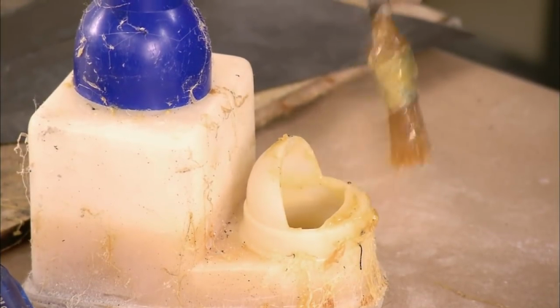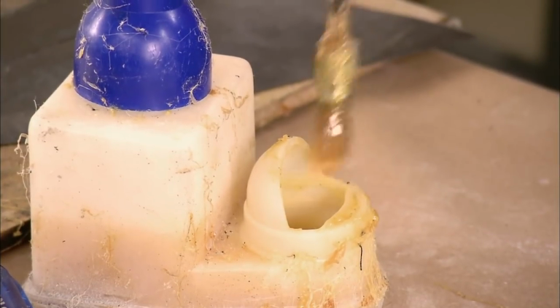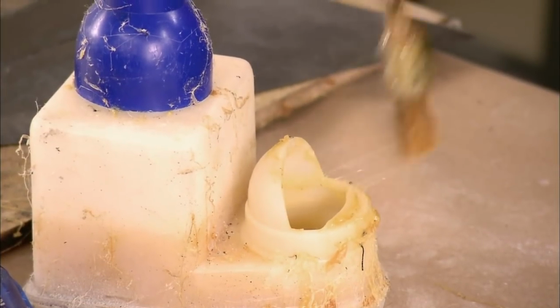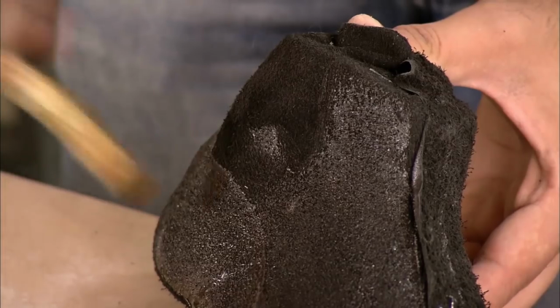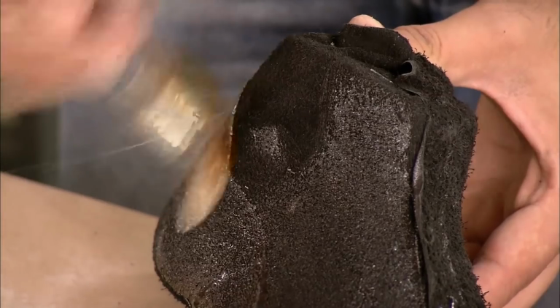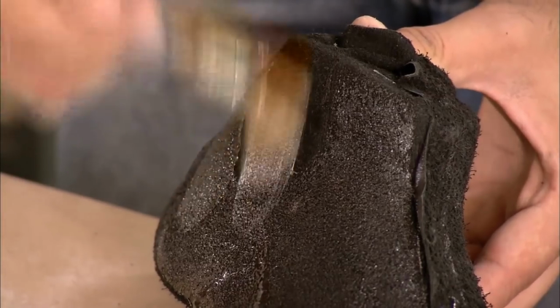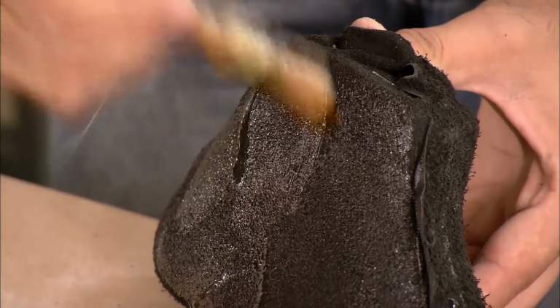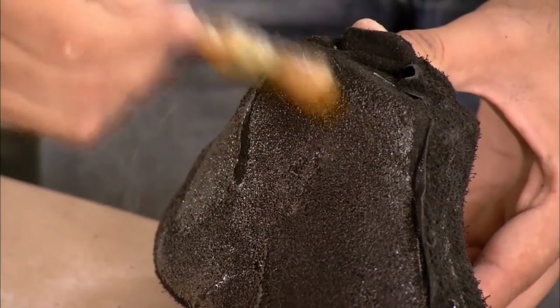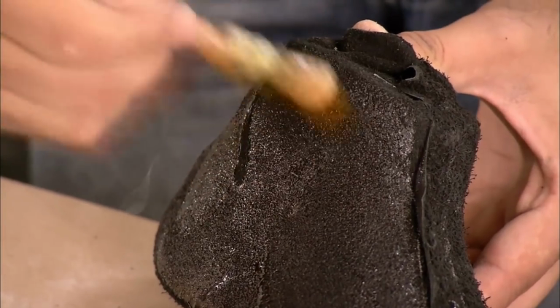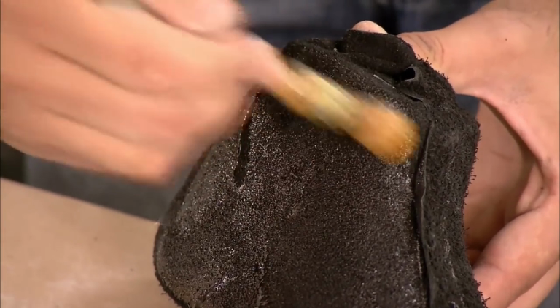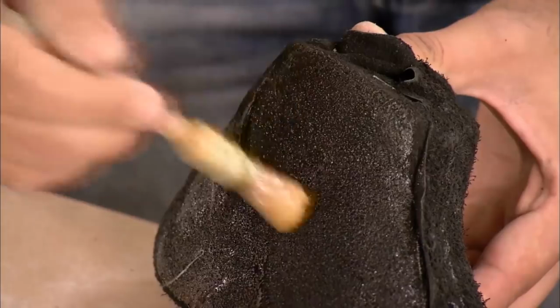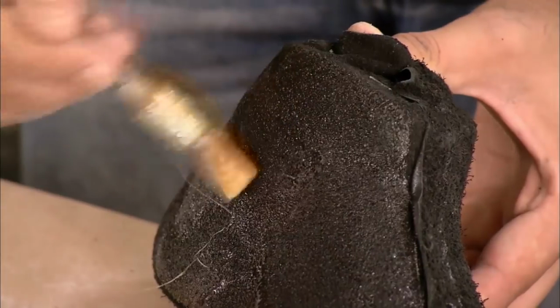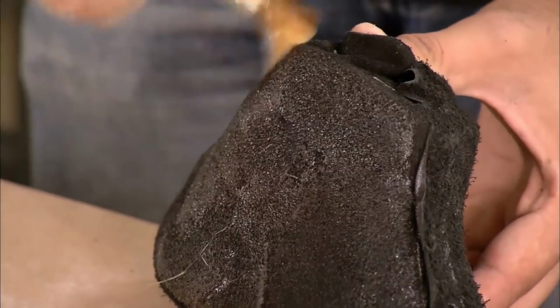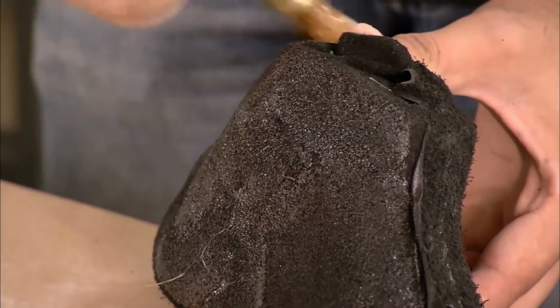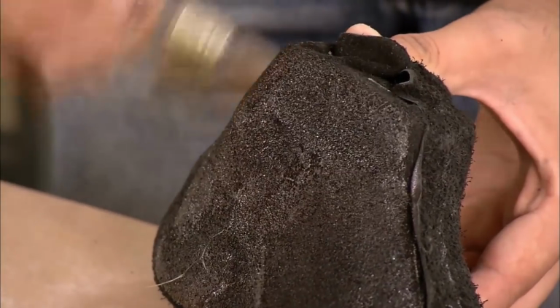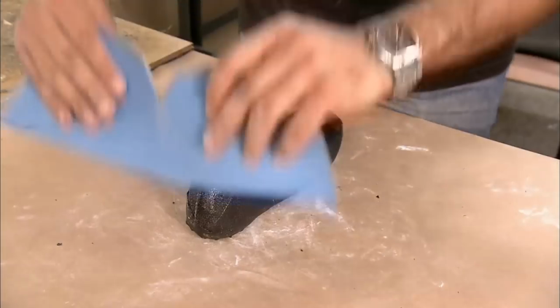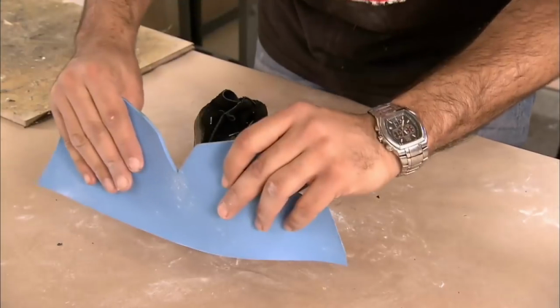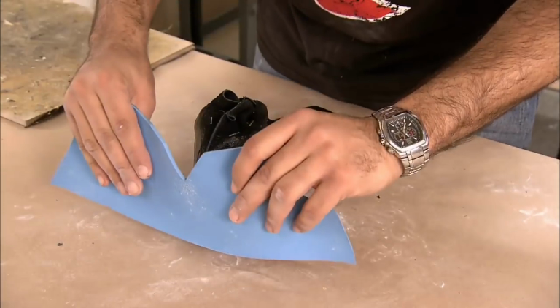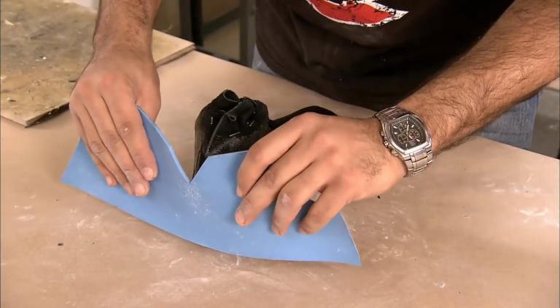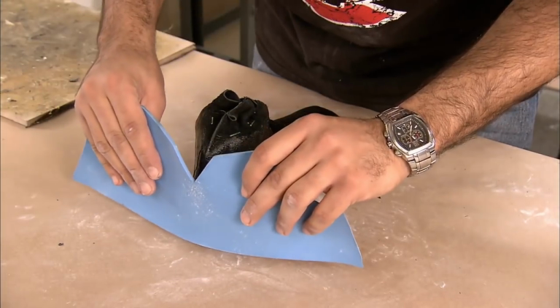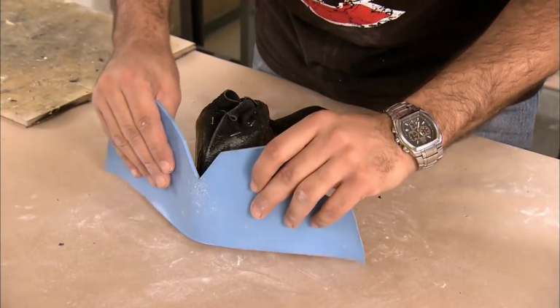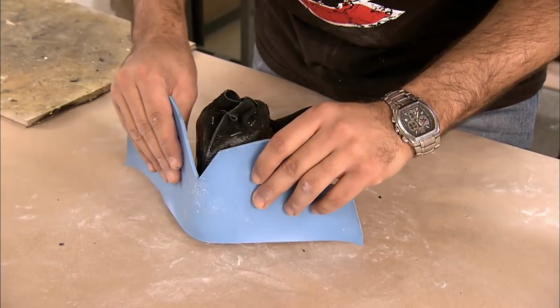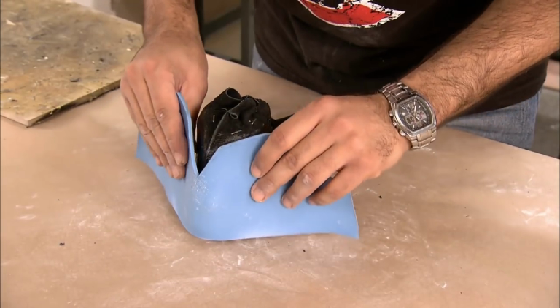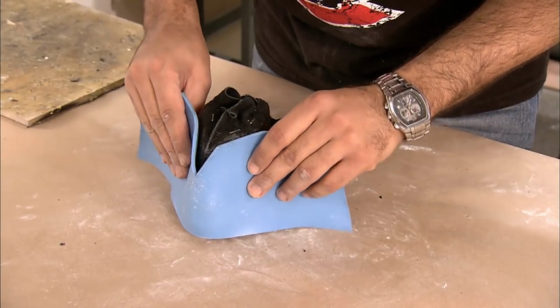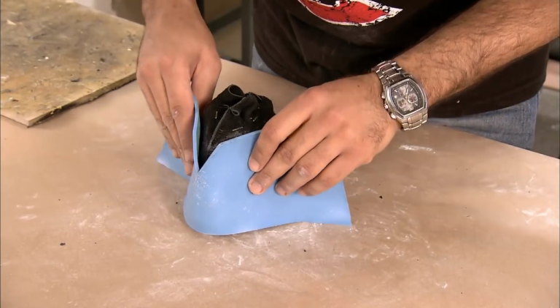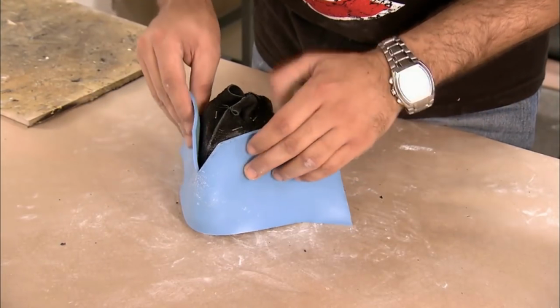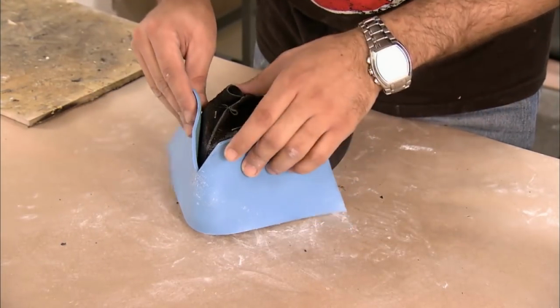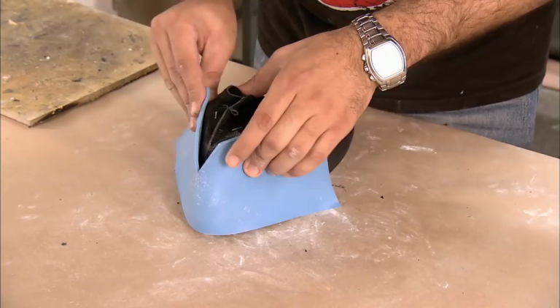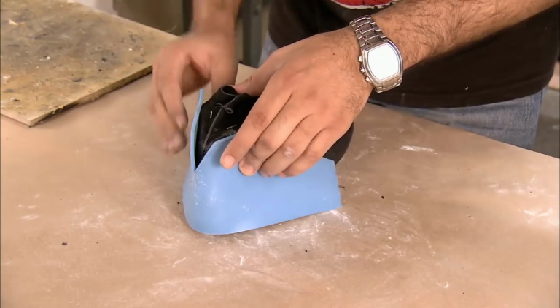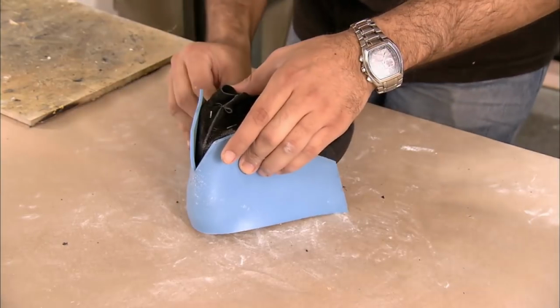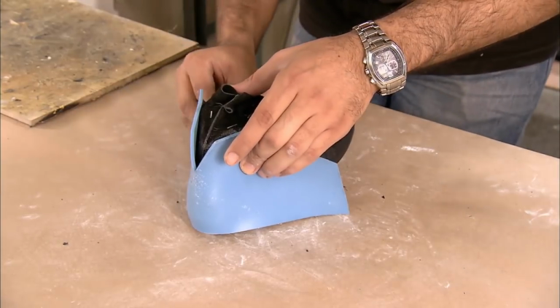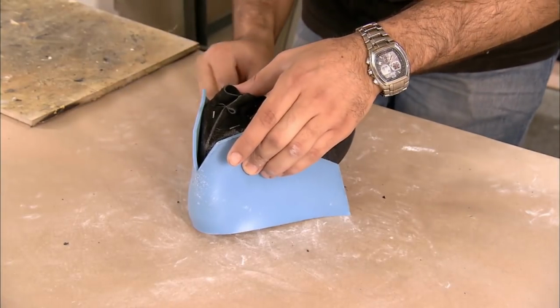Next, they glue on various structural pieces, such as this ankle padding. It's made of memory foam, so it gradually conforms to the shape of the skater's ankle.